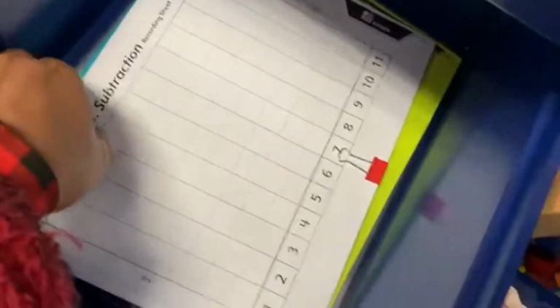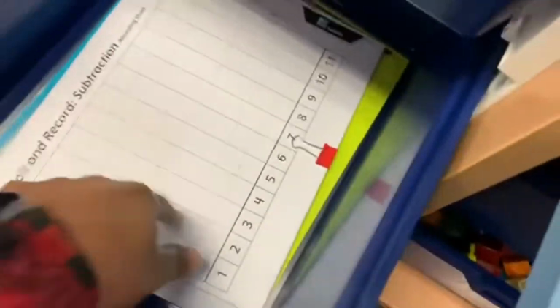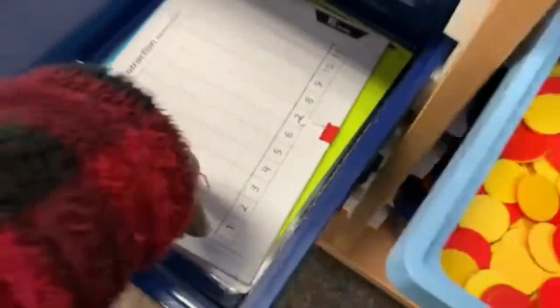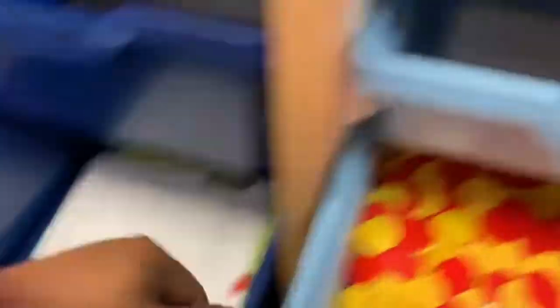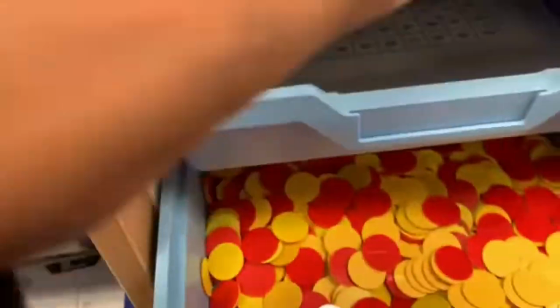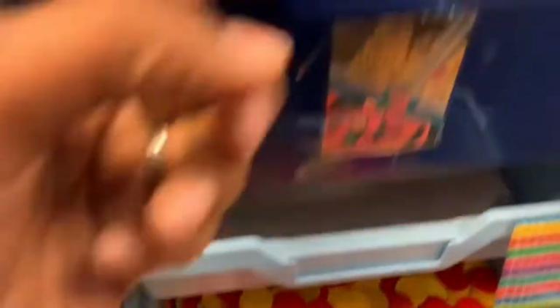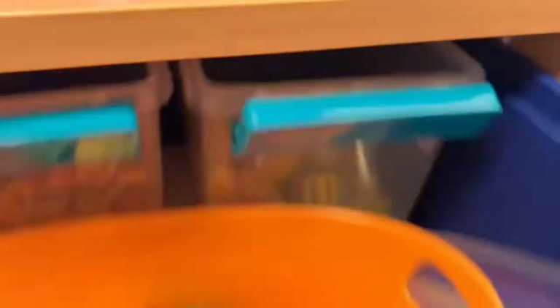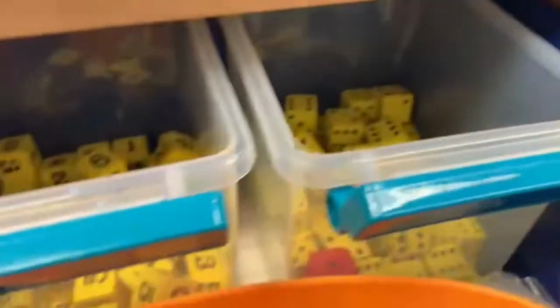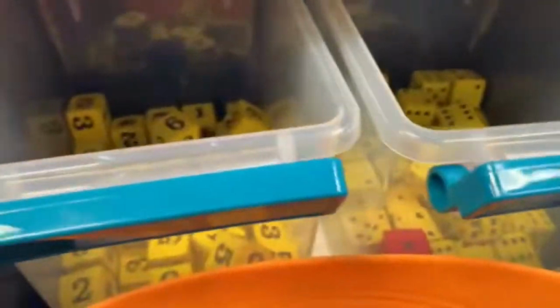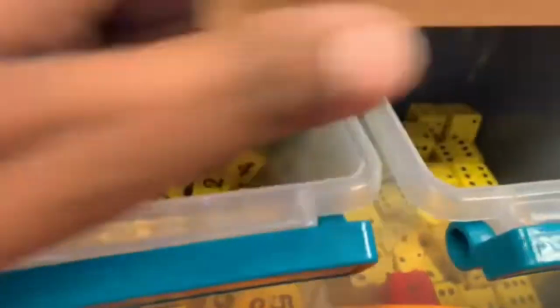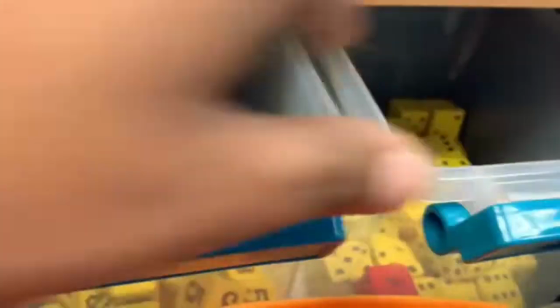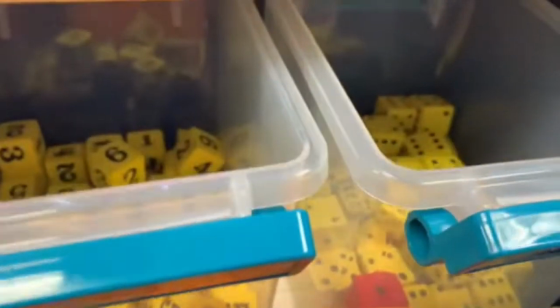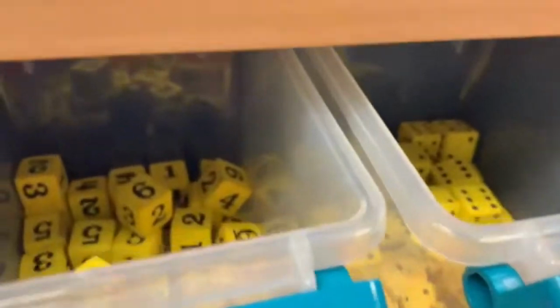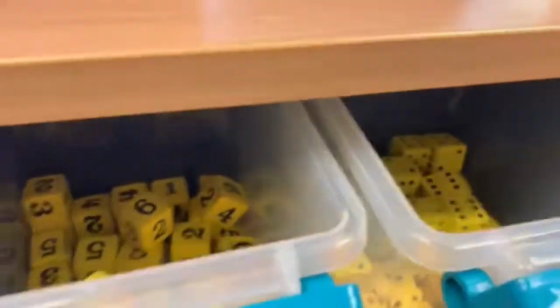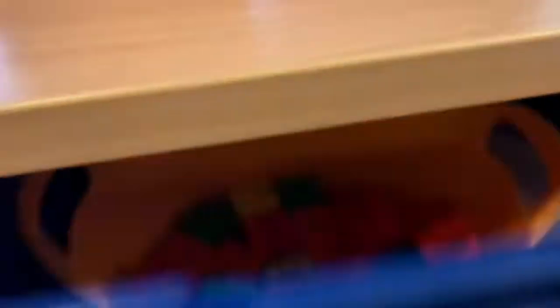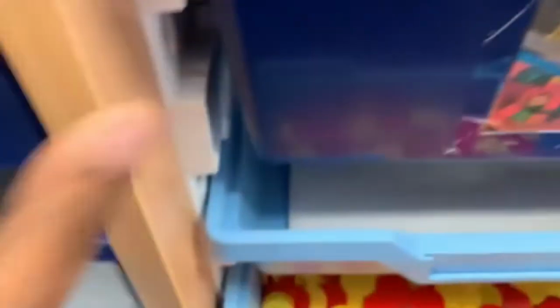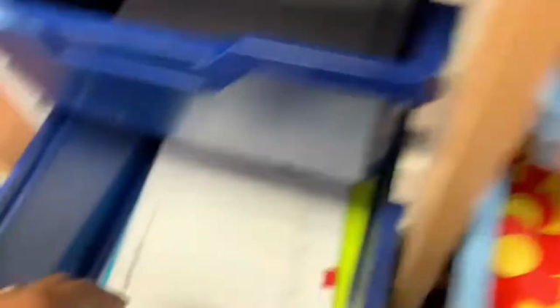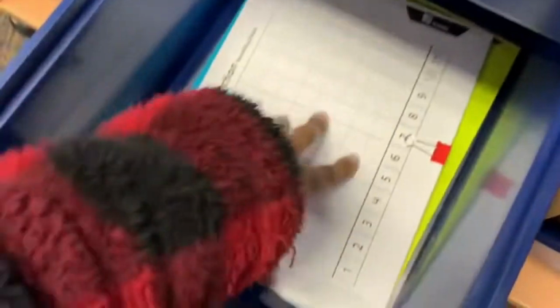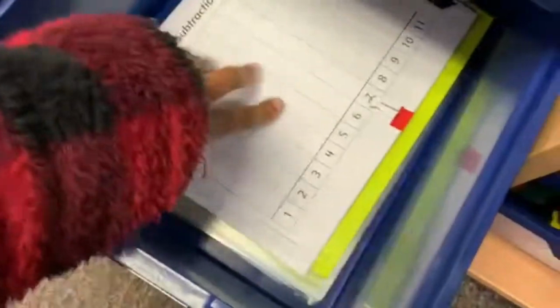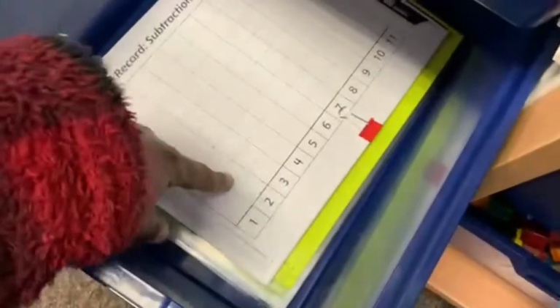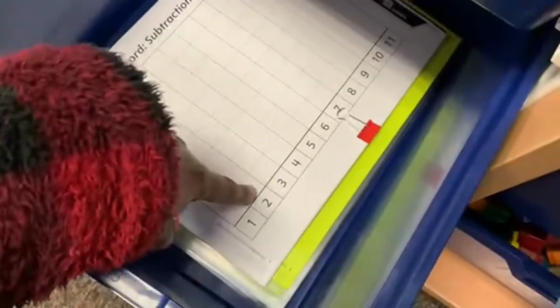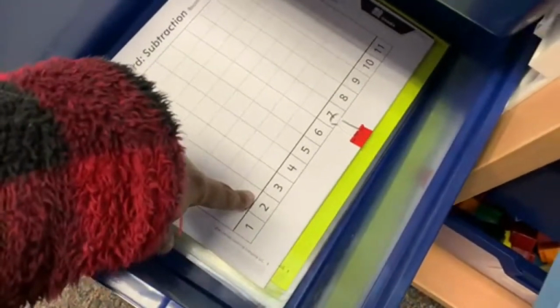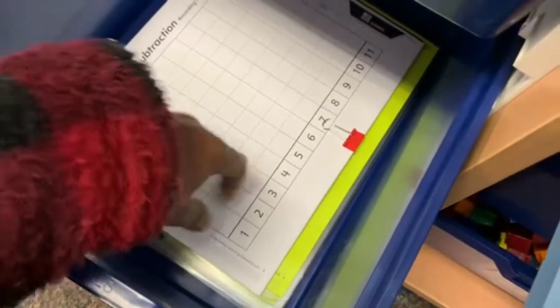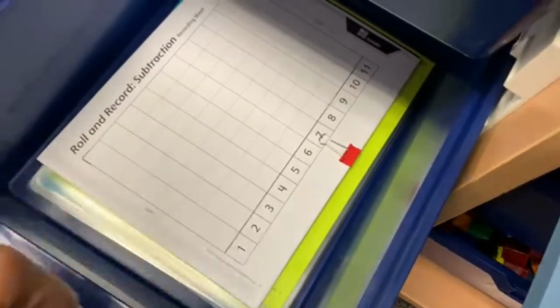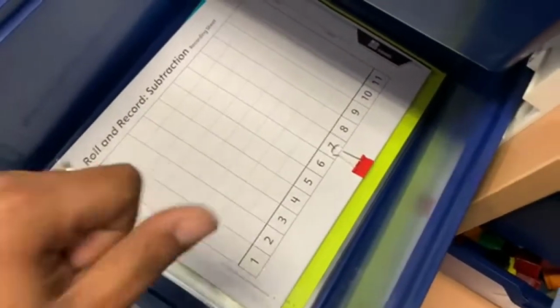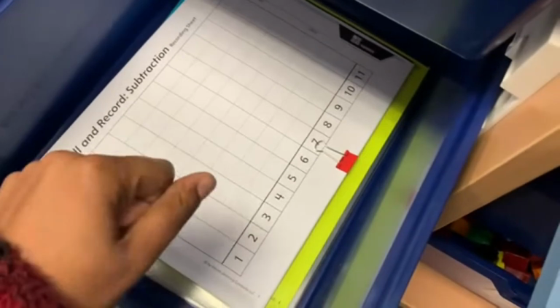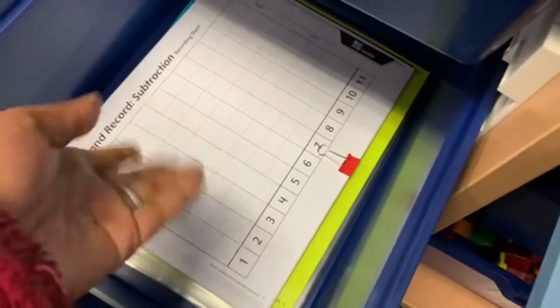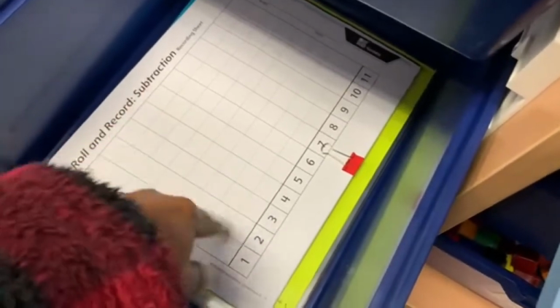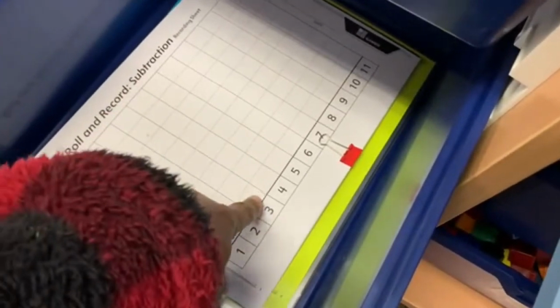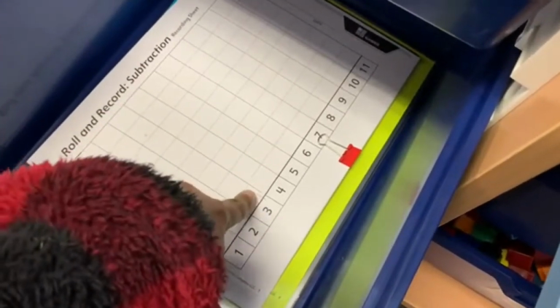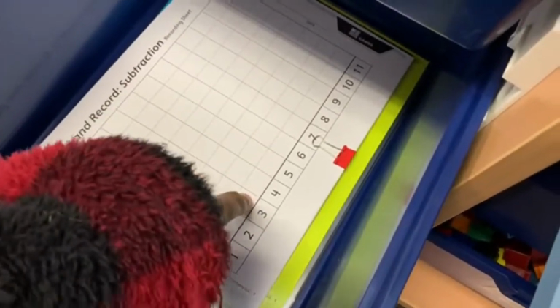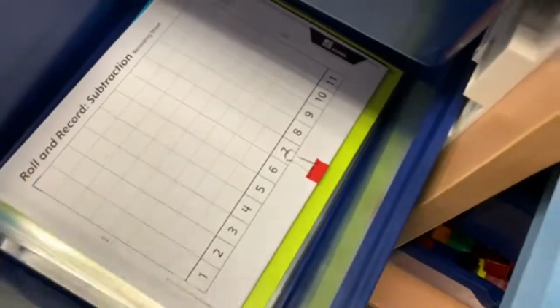And this bin here is the roll and record, where the kids take the regular dice, roll it, and whatever they get they will color in that box. So if a kid rolls a three, they color in this box. If they roll another three, they color the next box.